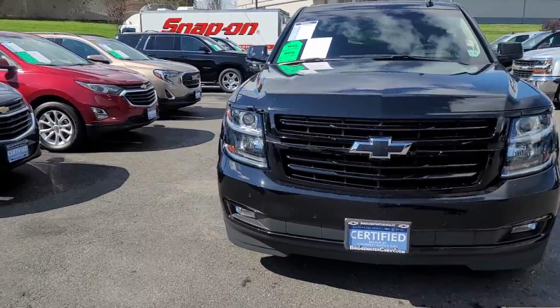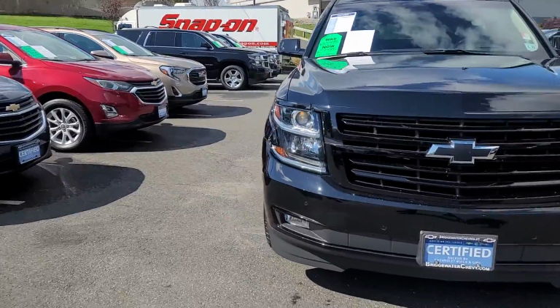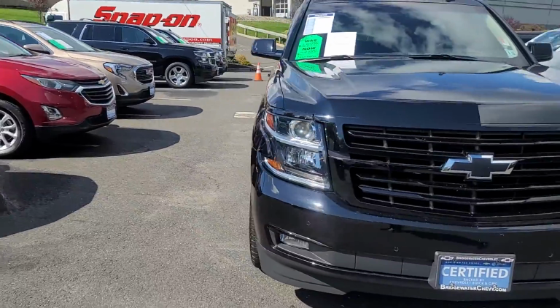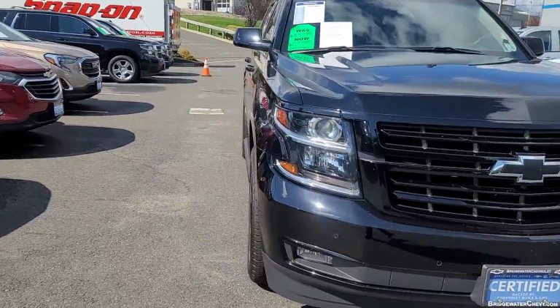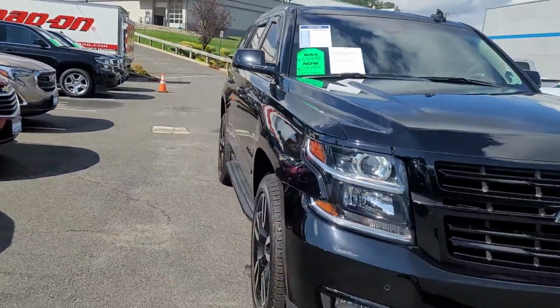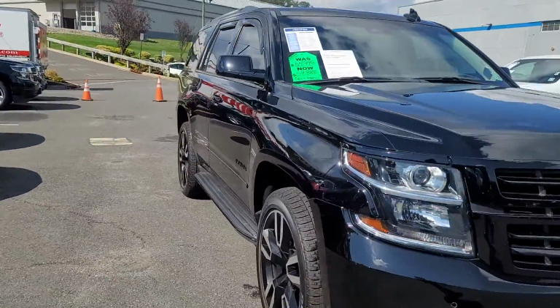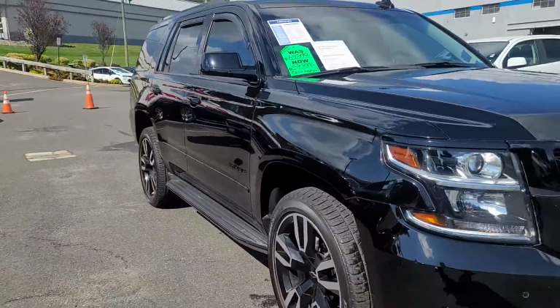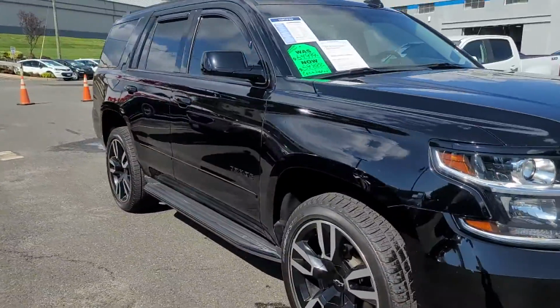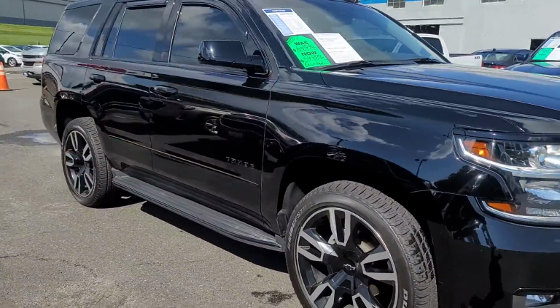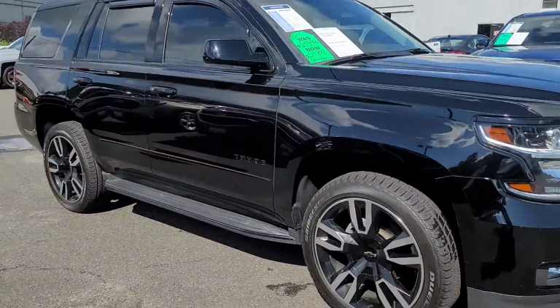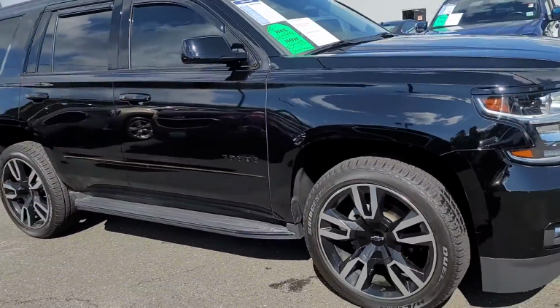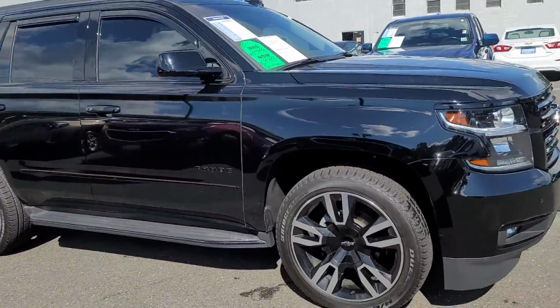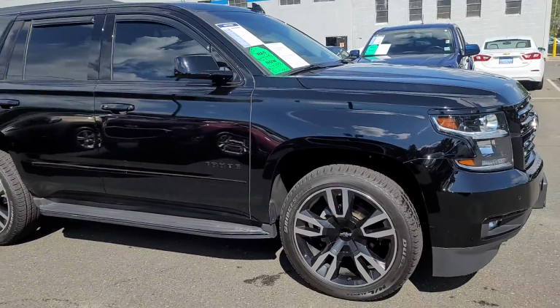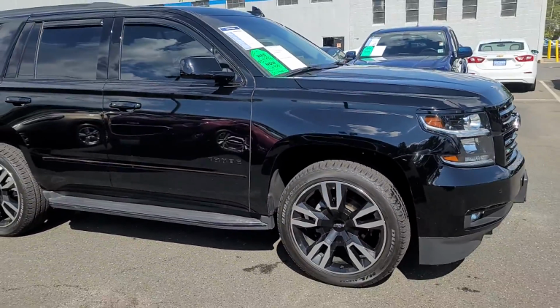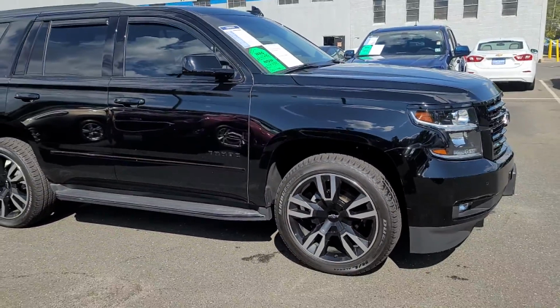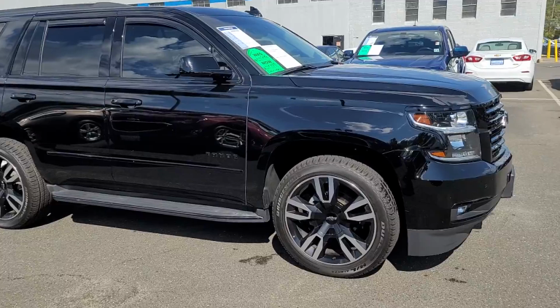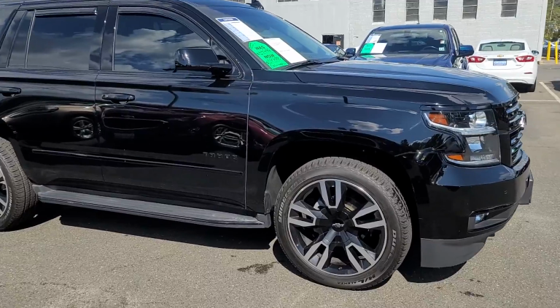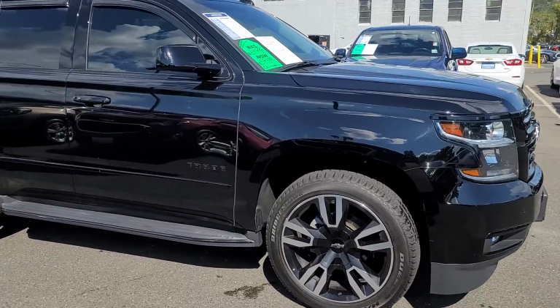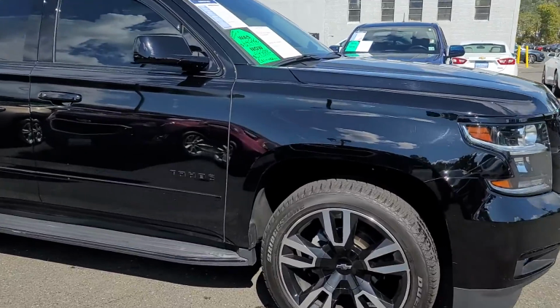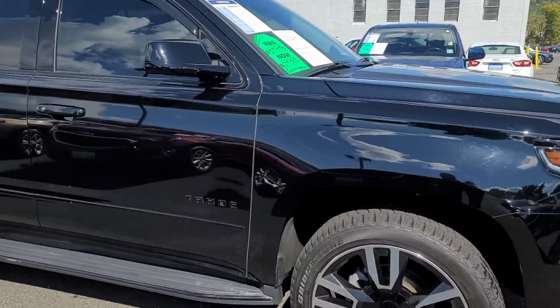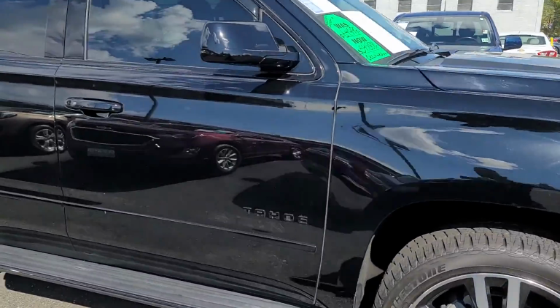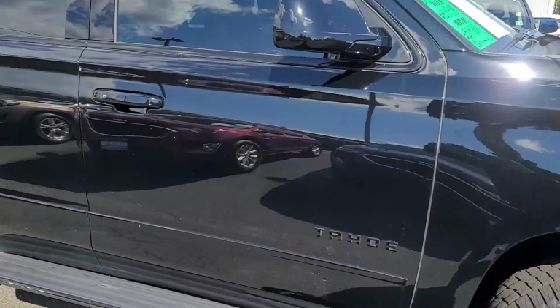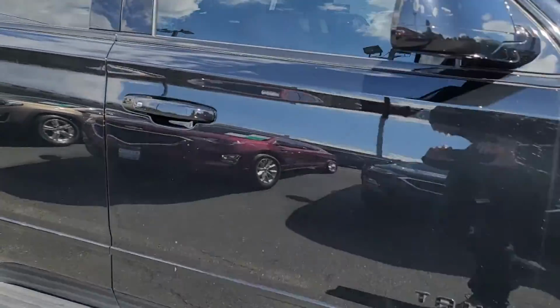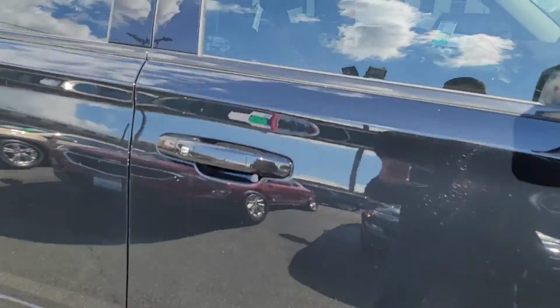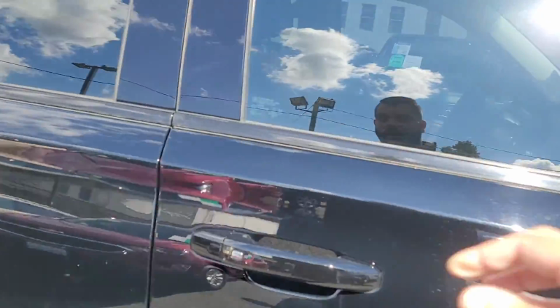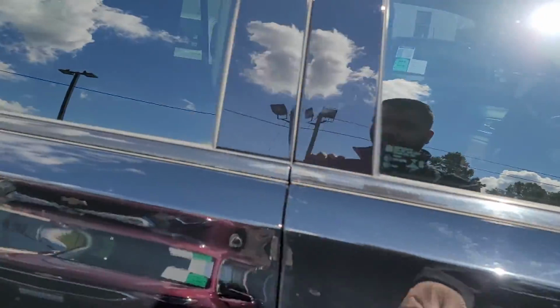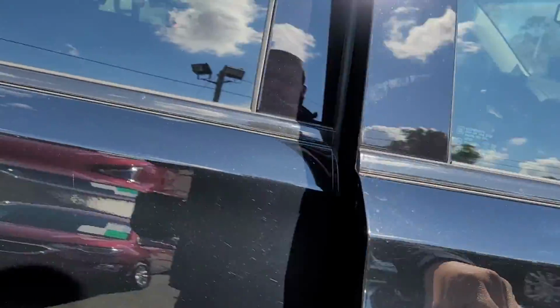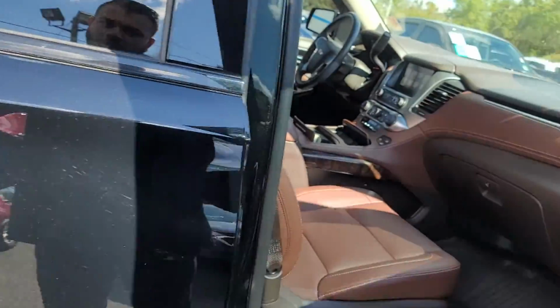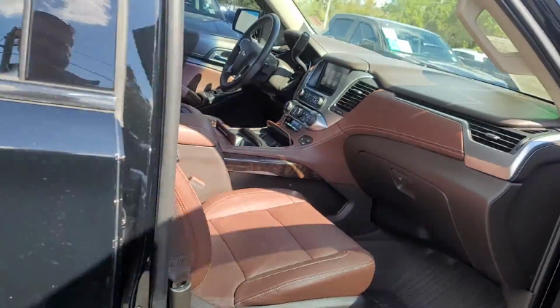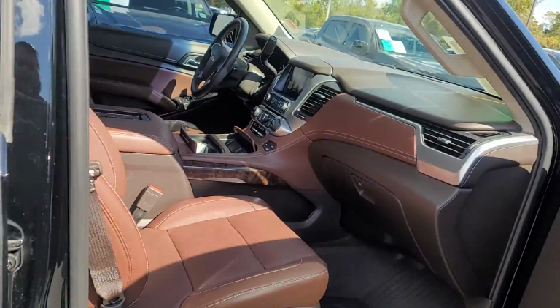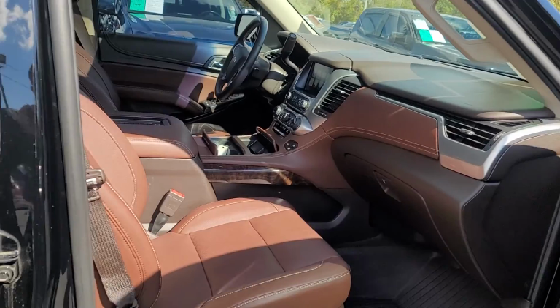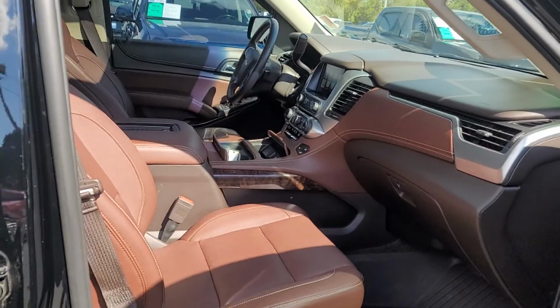It is certified. I love these special wheels for the RST. Got the badging even blacked out. I like the interior color too — it's very, very nice.